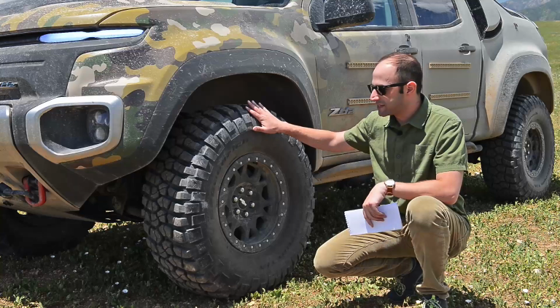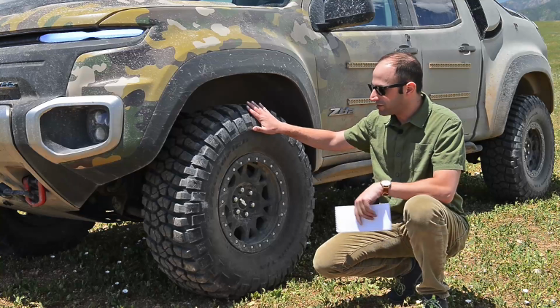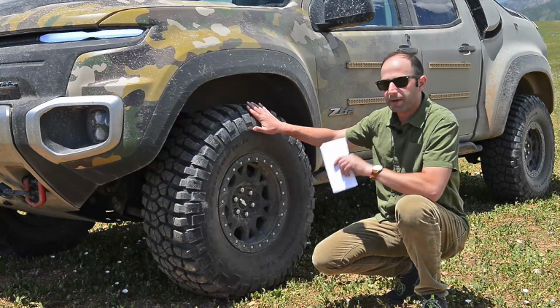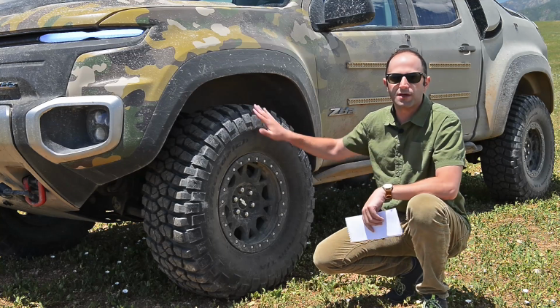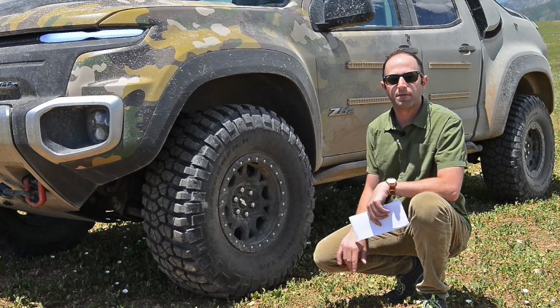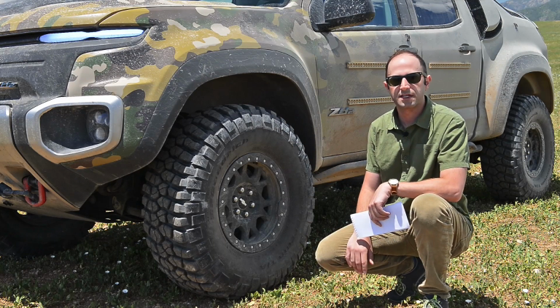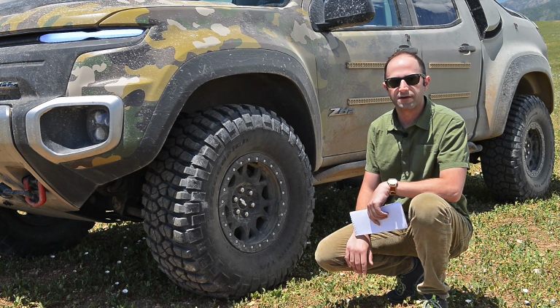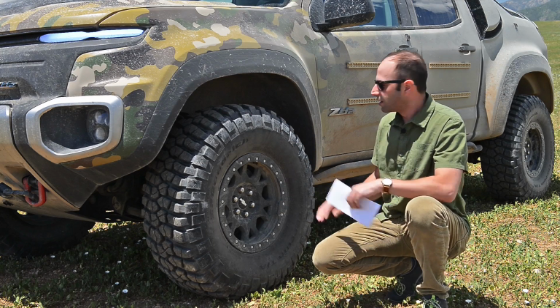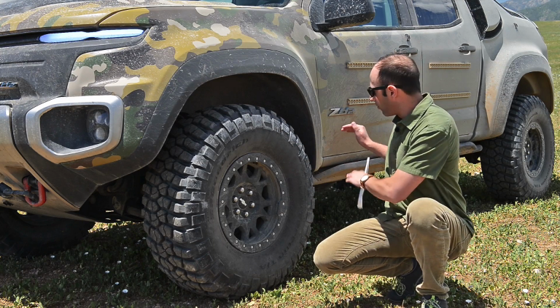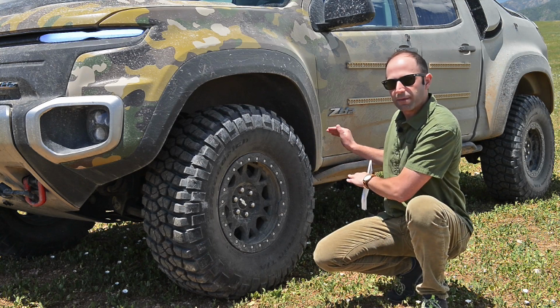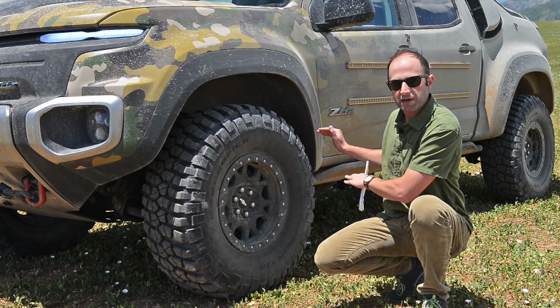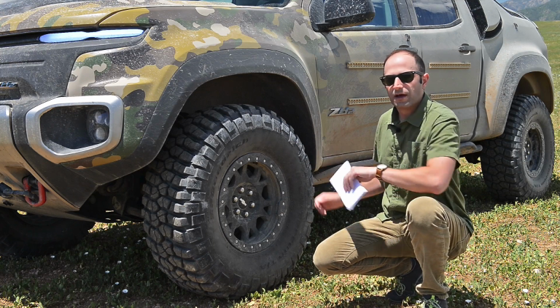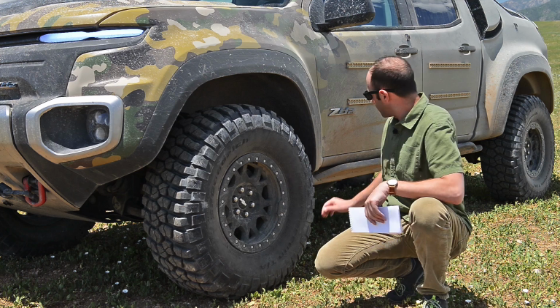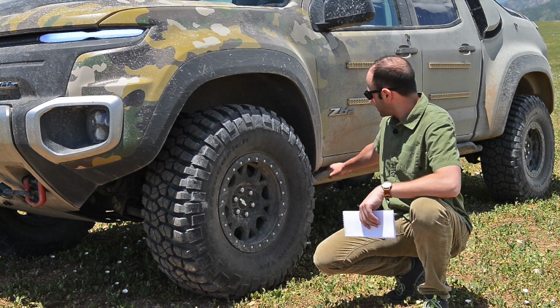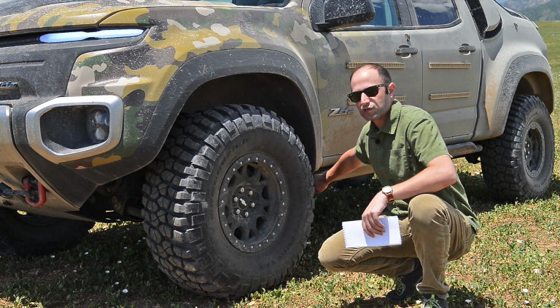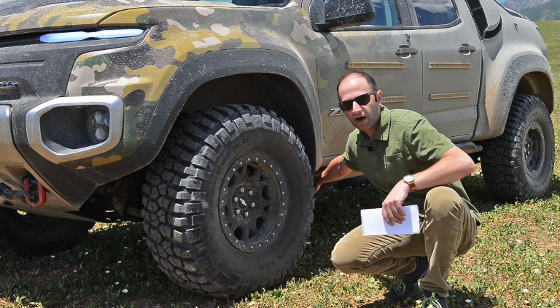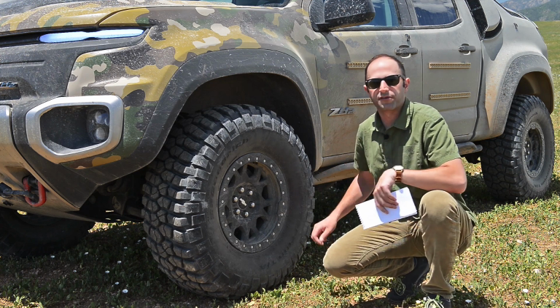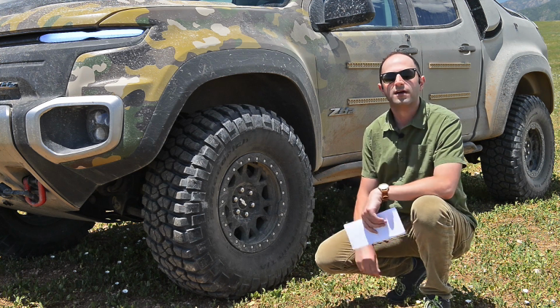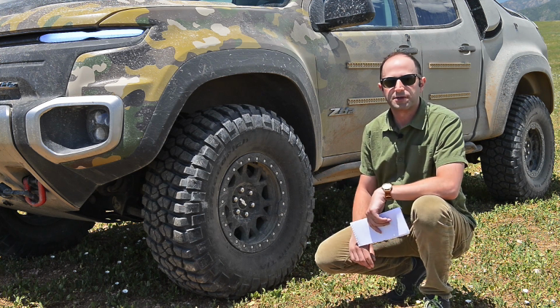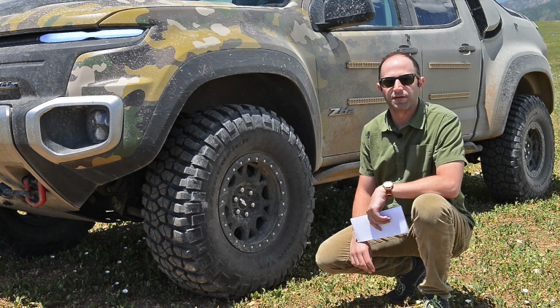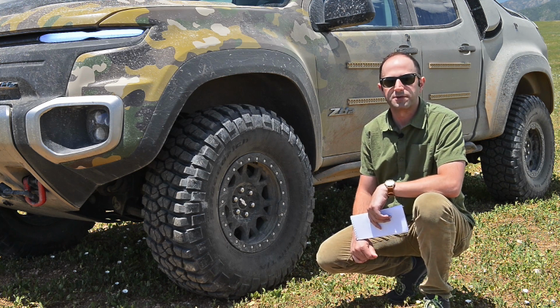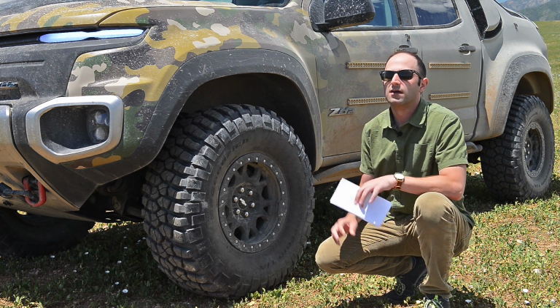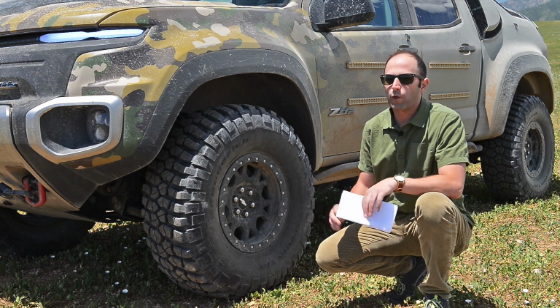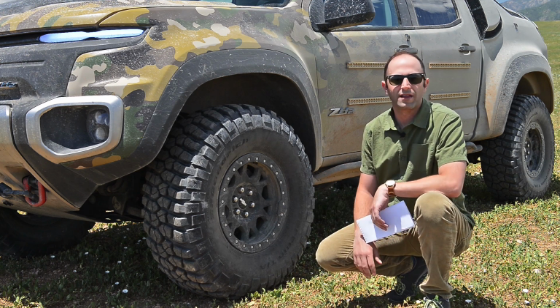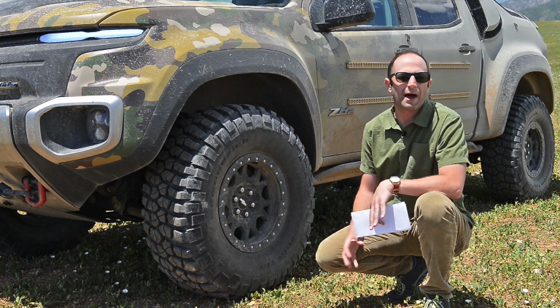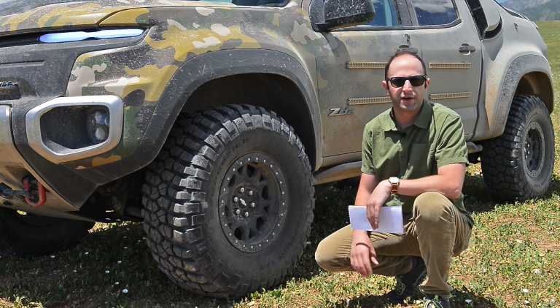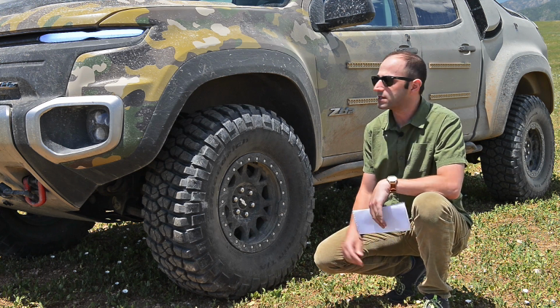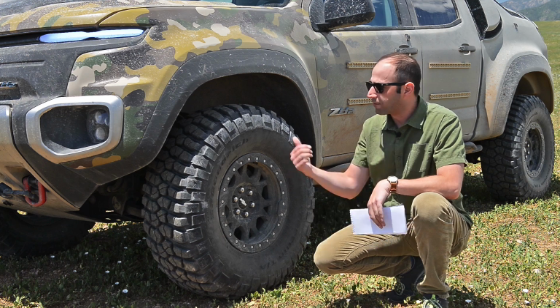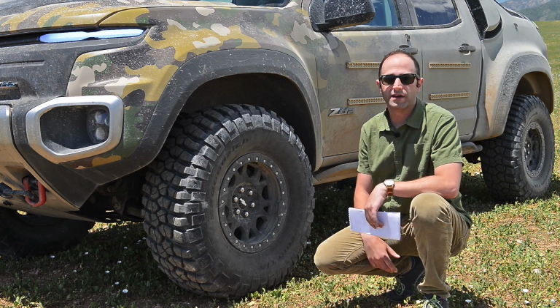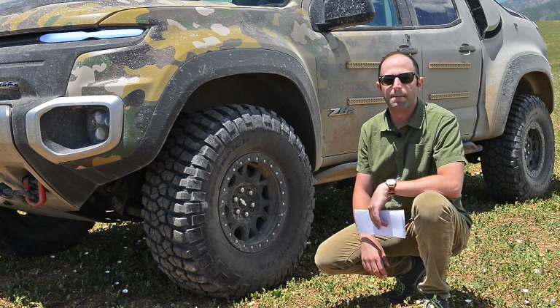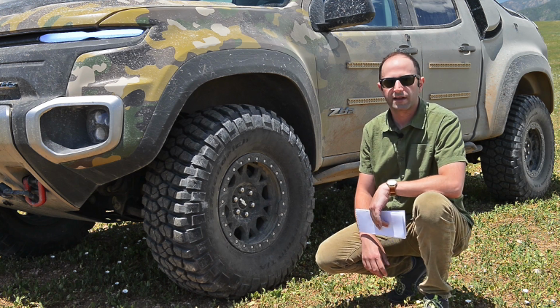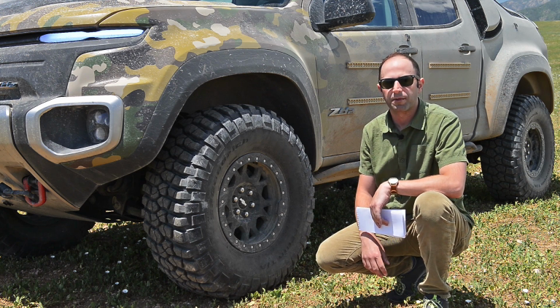37-inch BFG mud terrain tires, a little more suspension. You've got these tough rock rails here to protect you over bumps. It doesn't quite ride like a Raptor, but for what it is, amazingly capable.